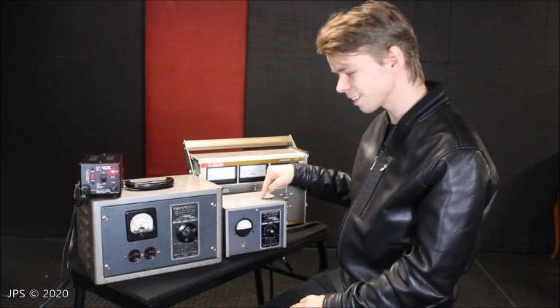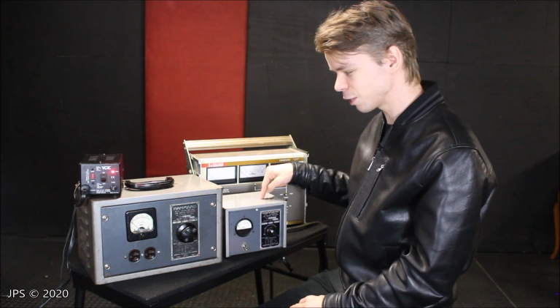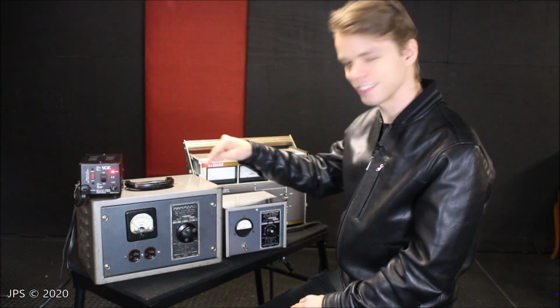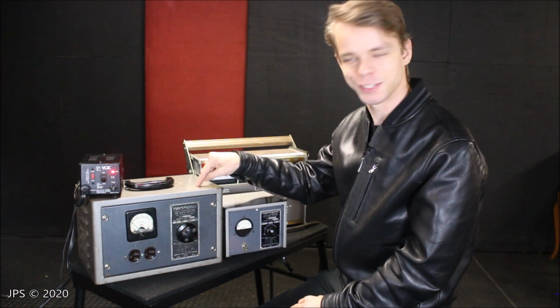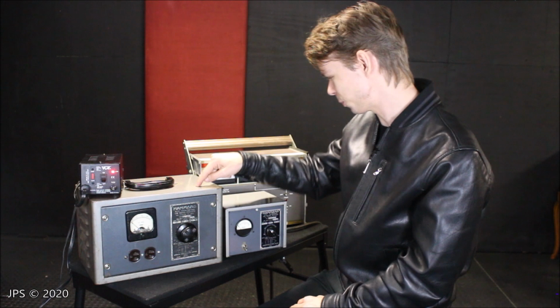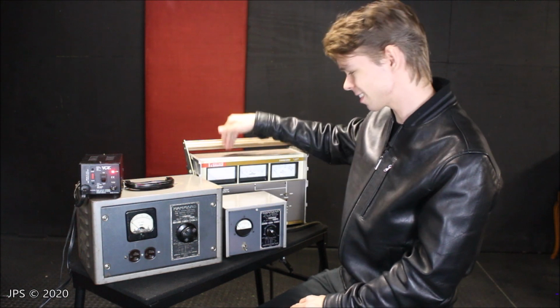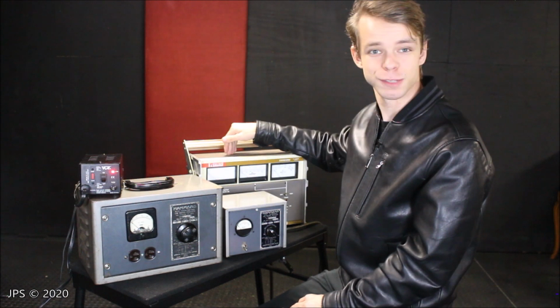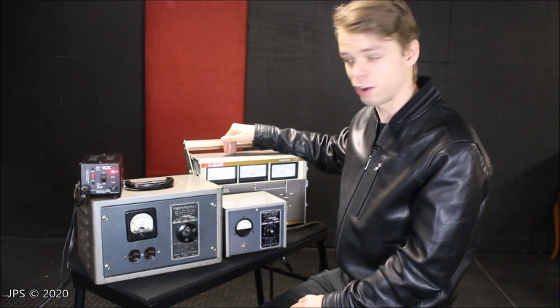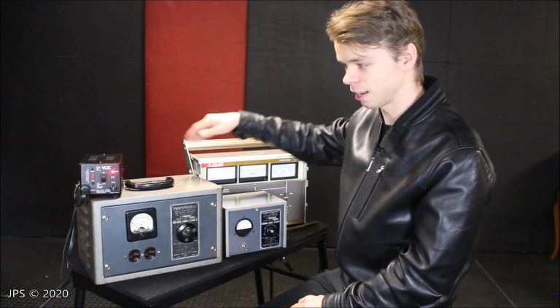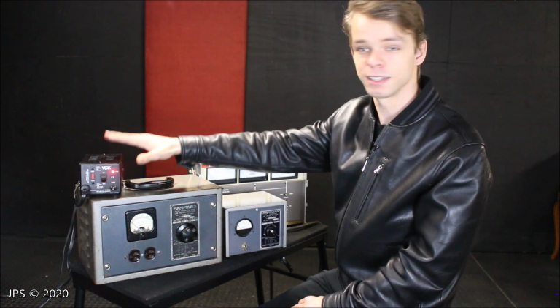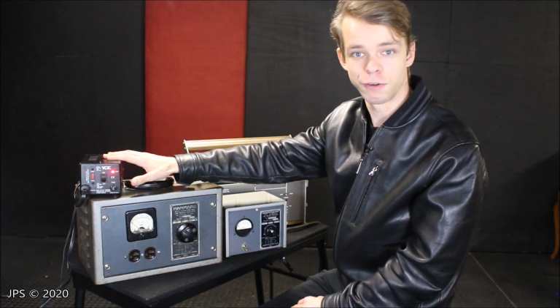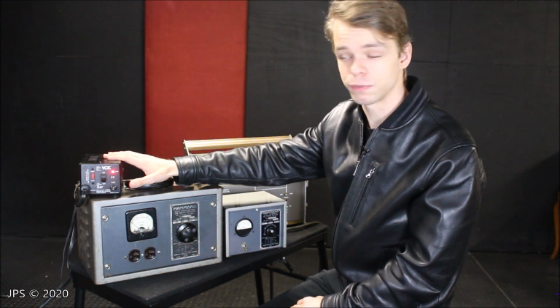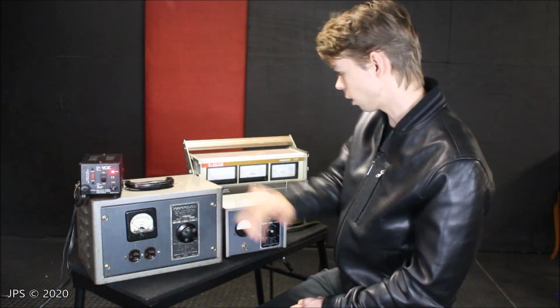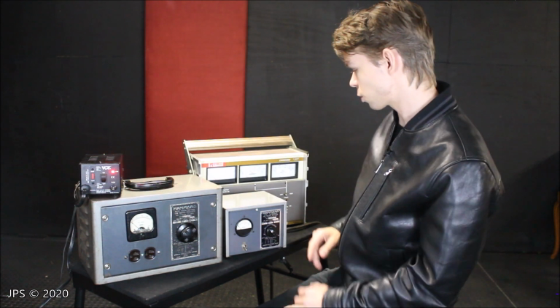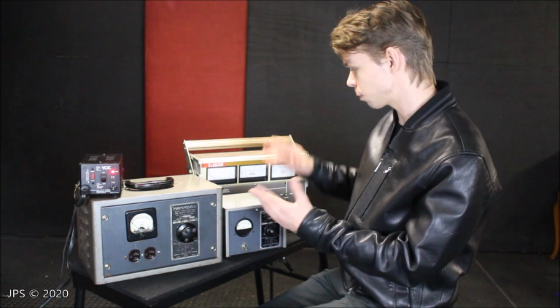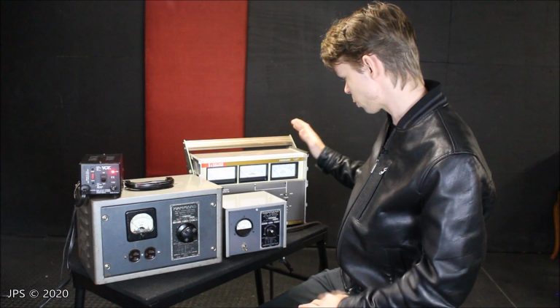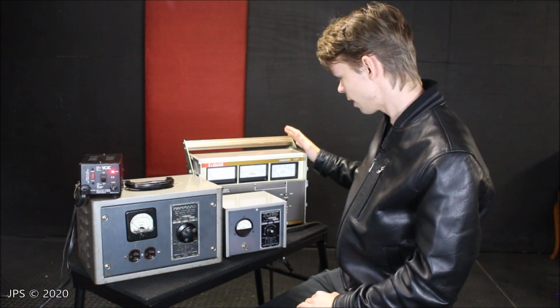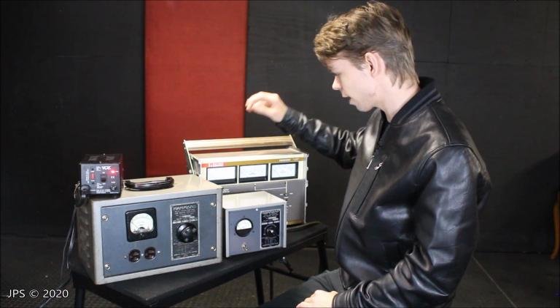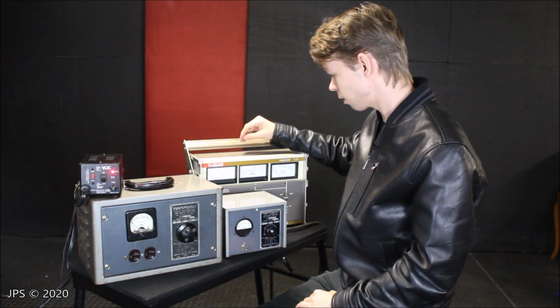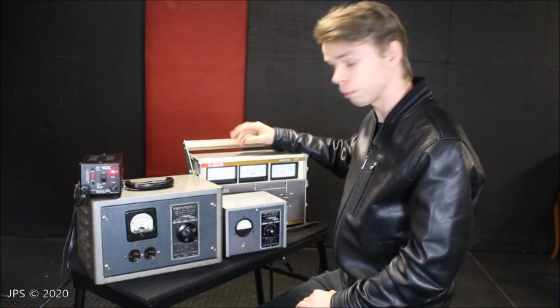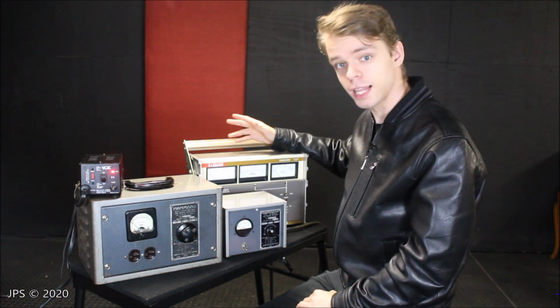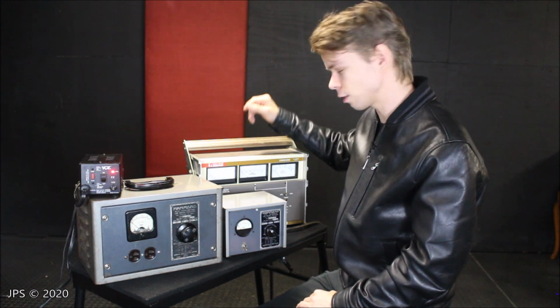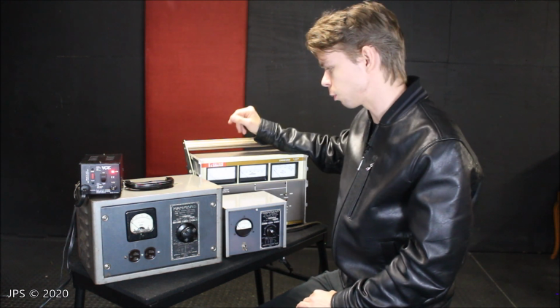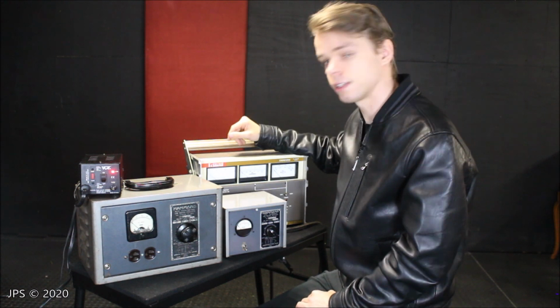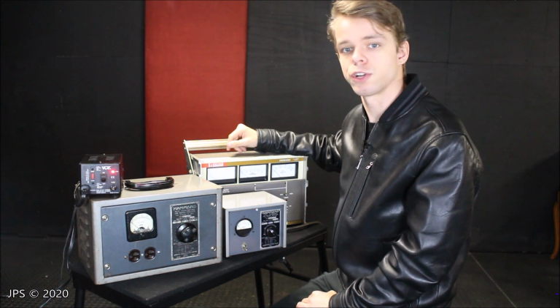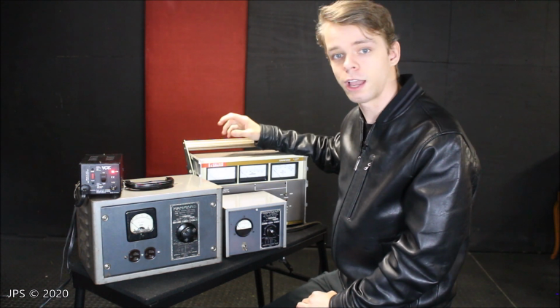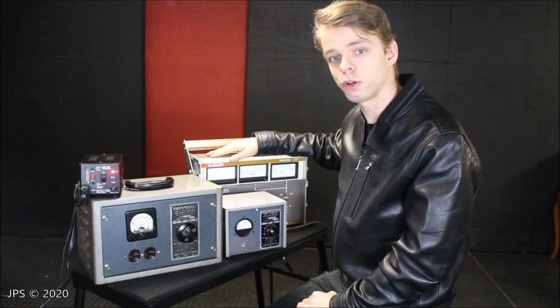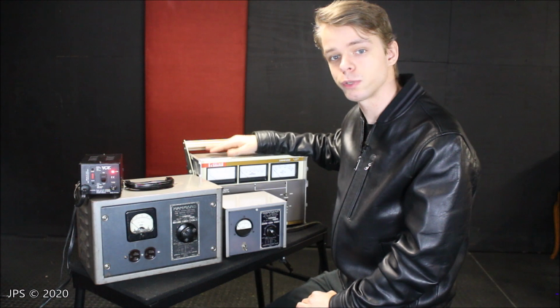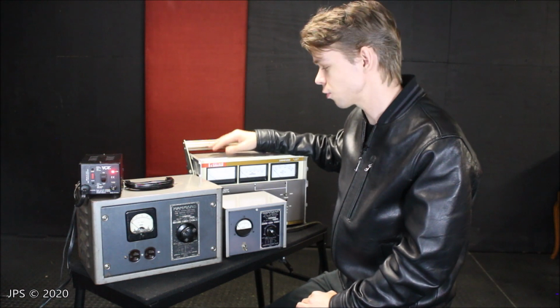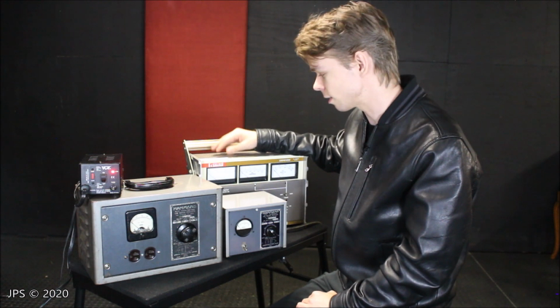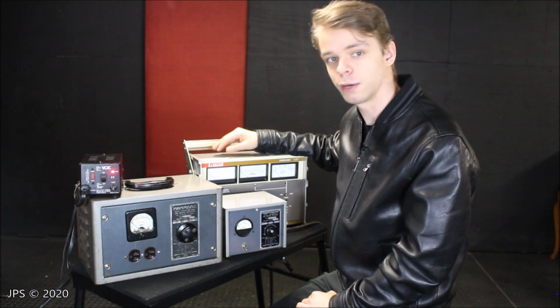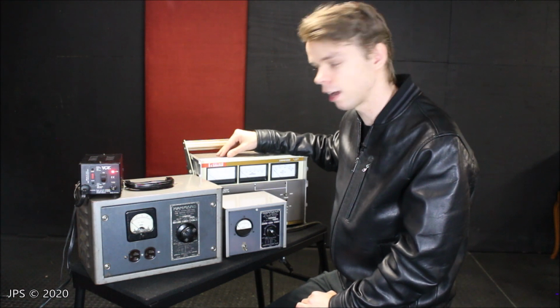I think this thing is cute, this thing is really cool, this thing is just plain awesome, and I think this is very useful. I really hope you guys enjoyed this. The next video will most likely also be featuring this Staco Variac.